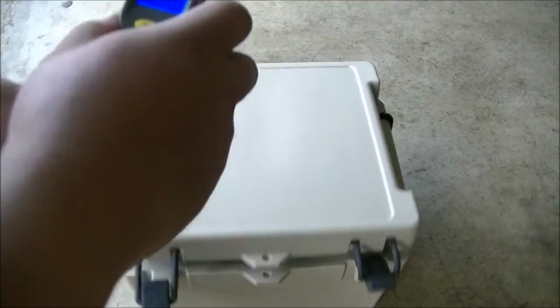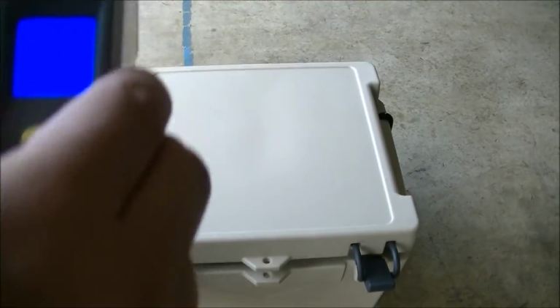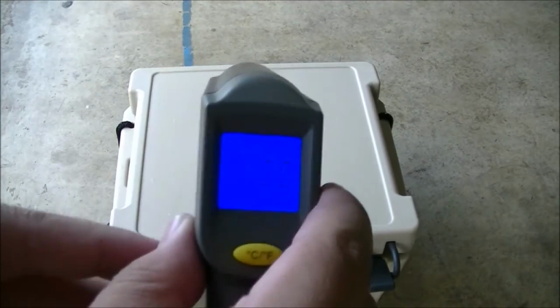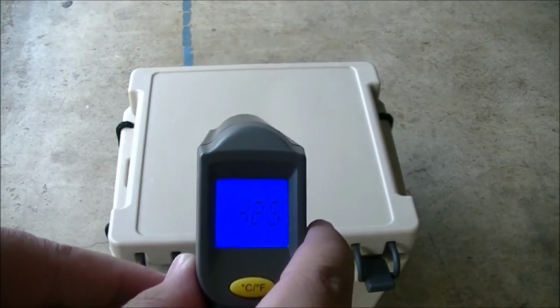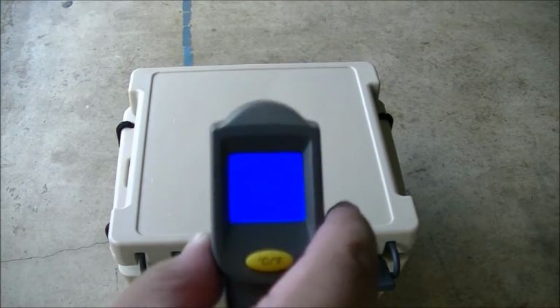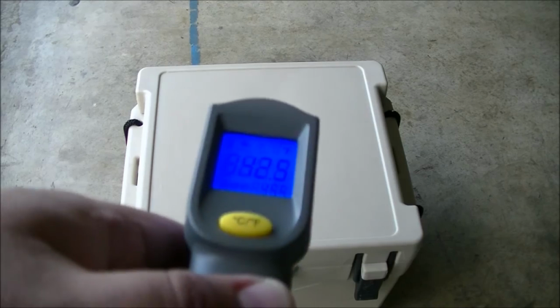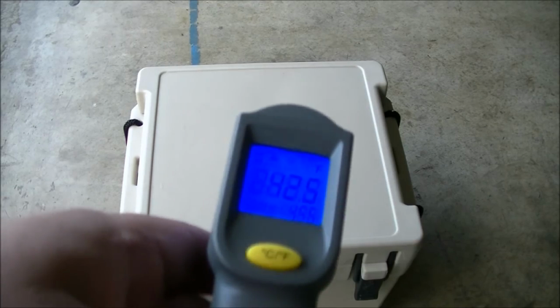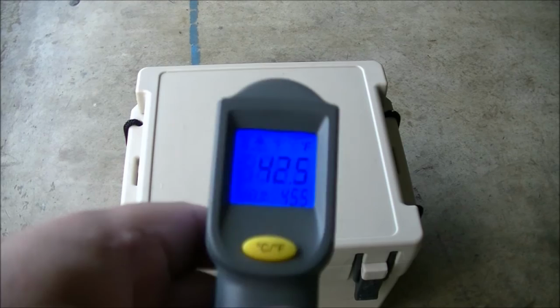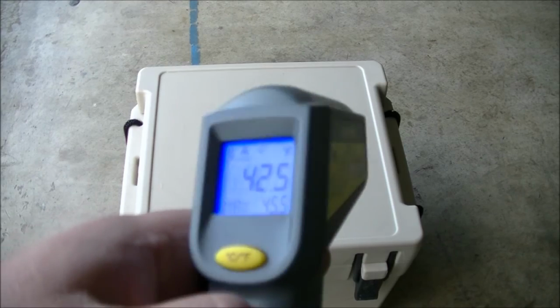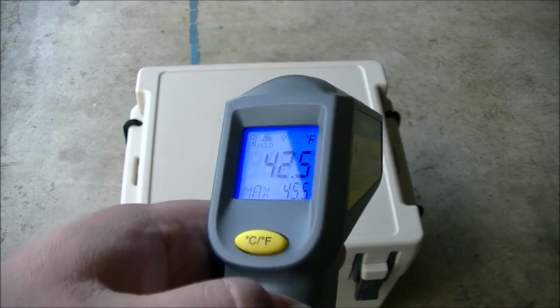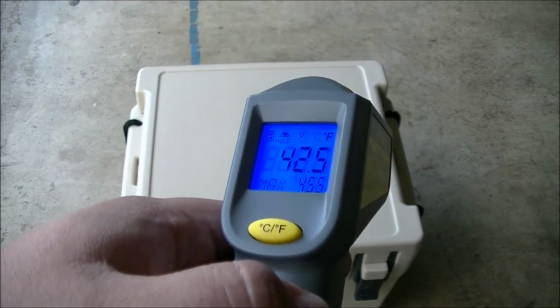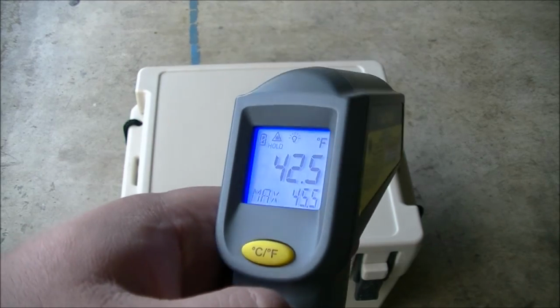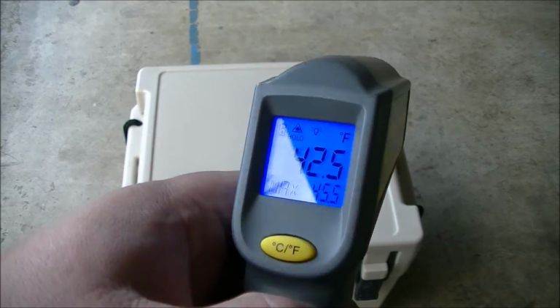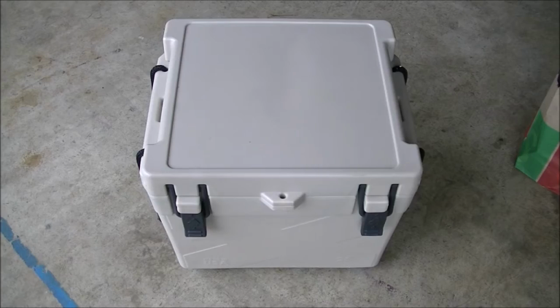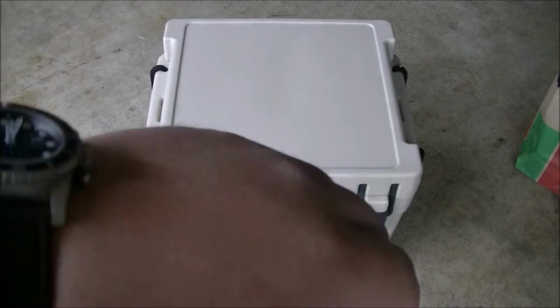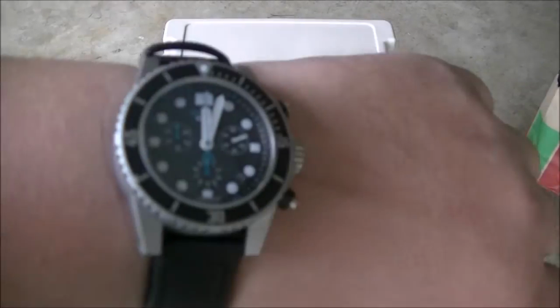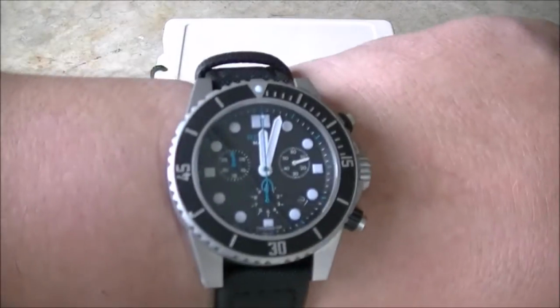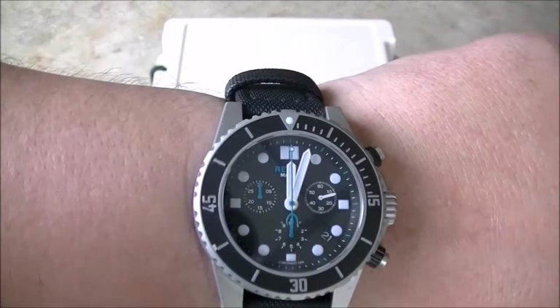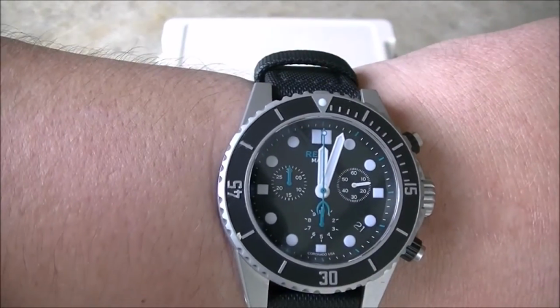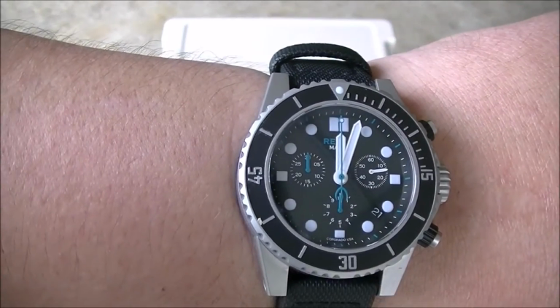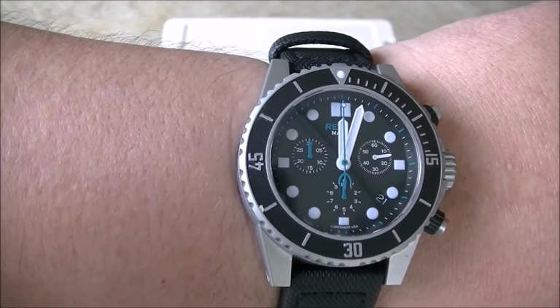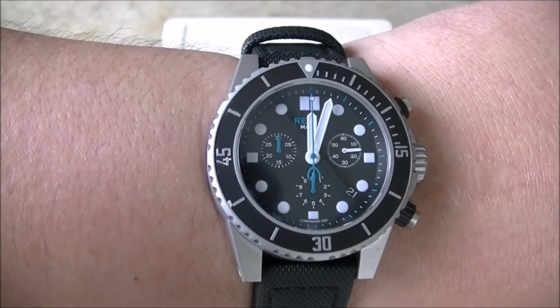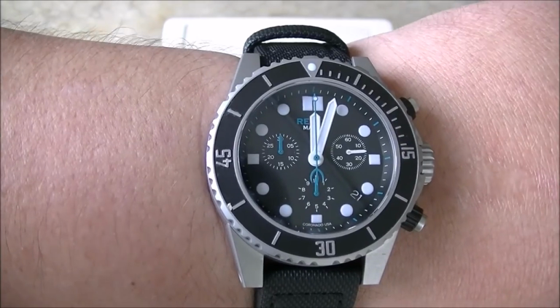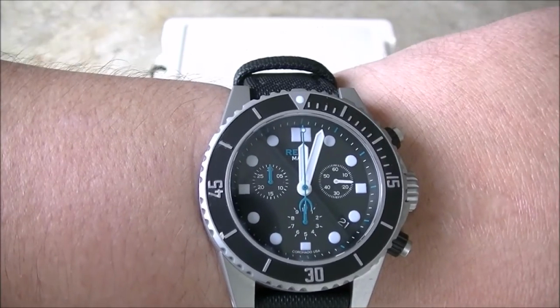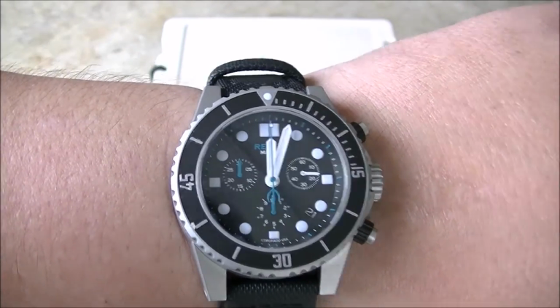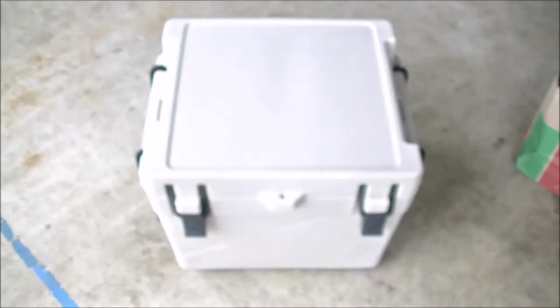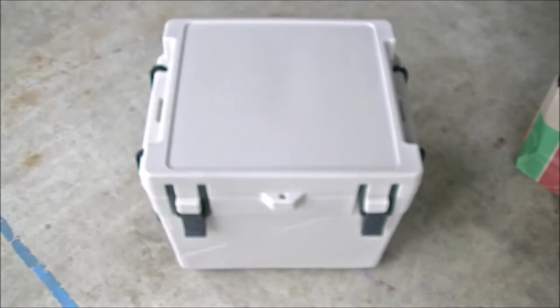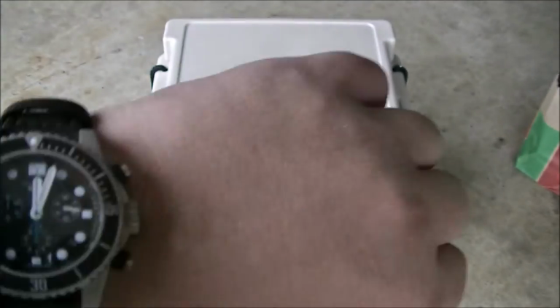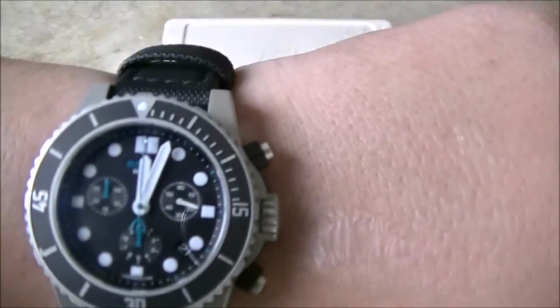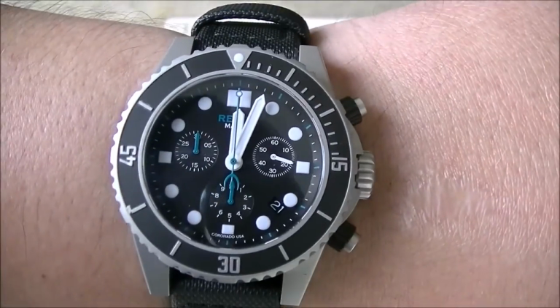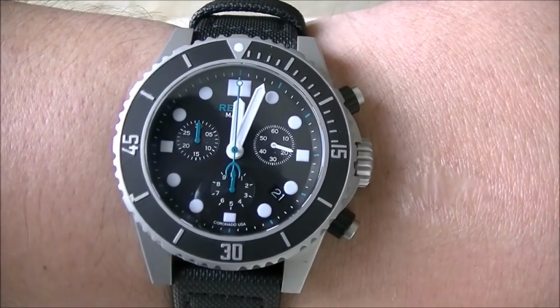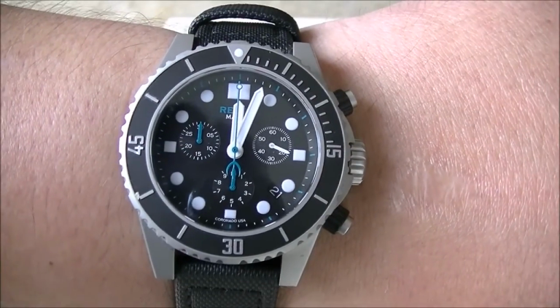The inside of the cooler is 42.5 degrees. It's 12:03, September 21st. I've got my sacrificial bag of ice inside the cooler — I'm going to pull it out, check the inside temperature, and the drinks have been pre-cooled.